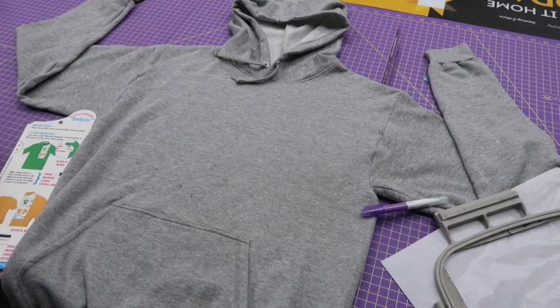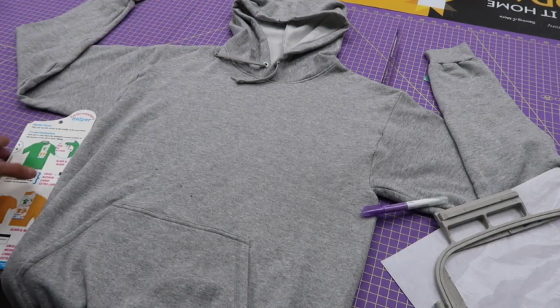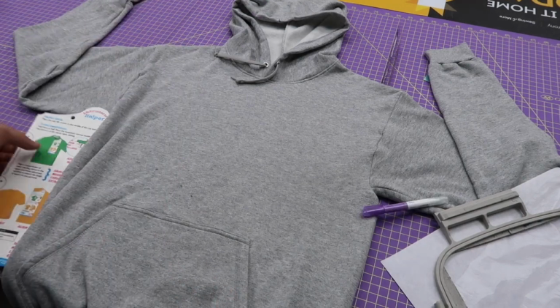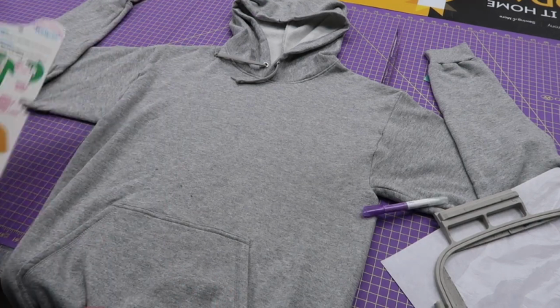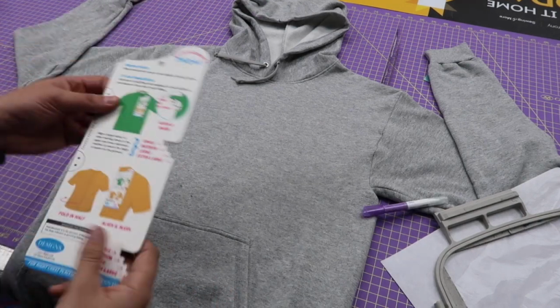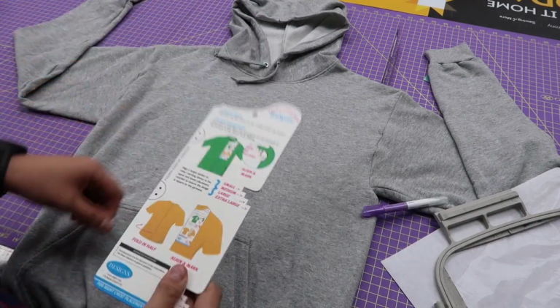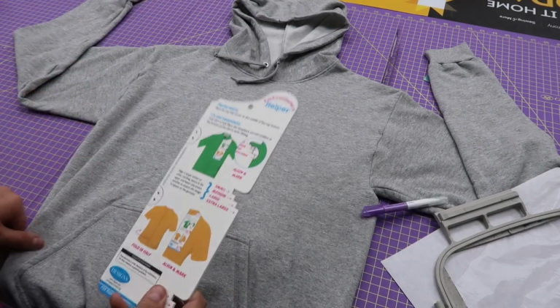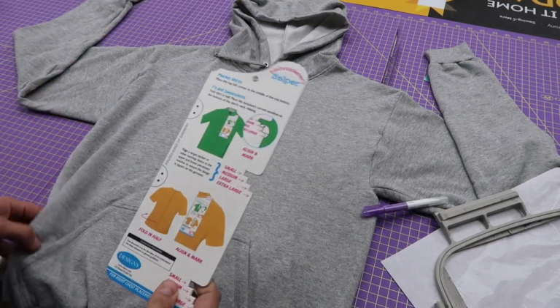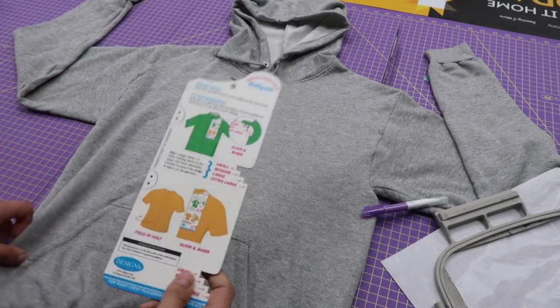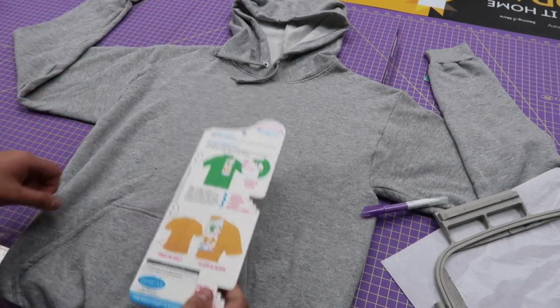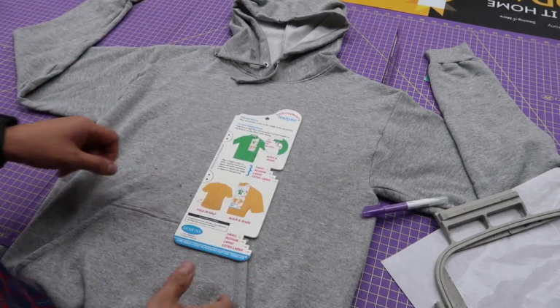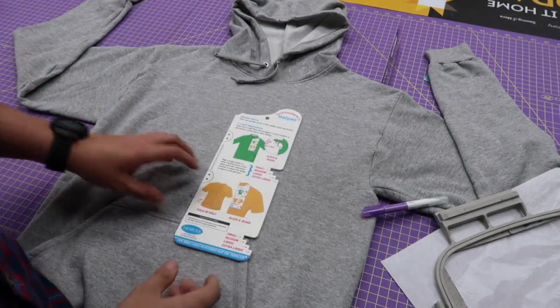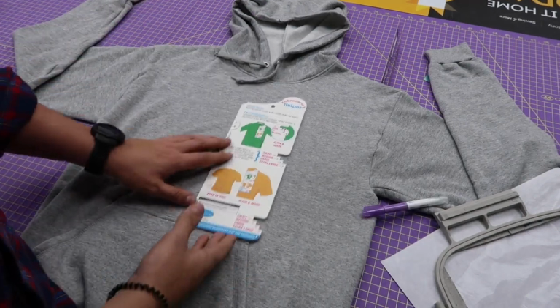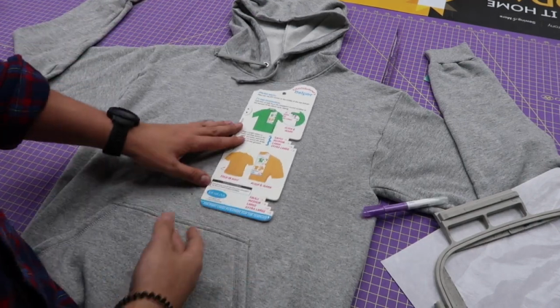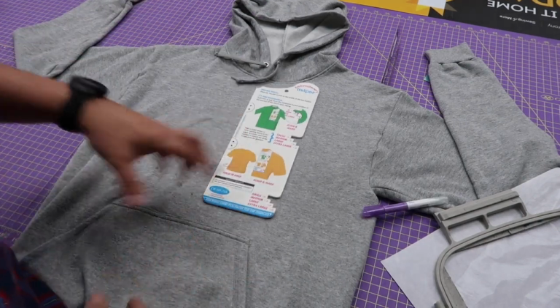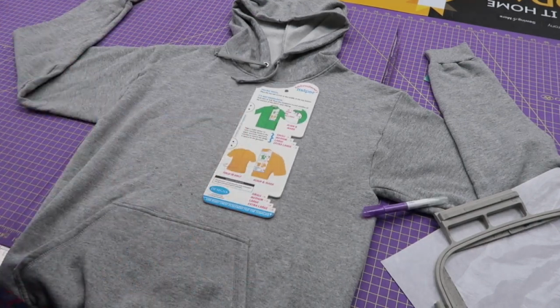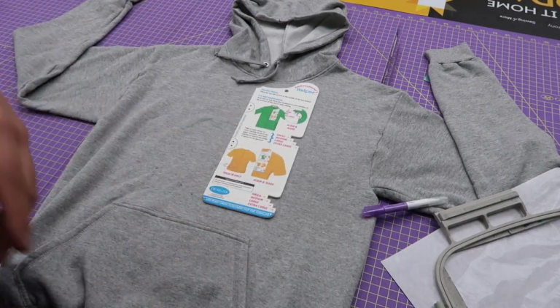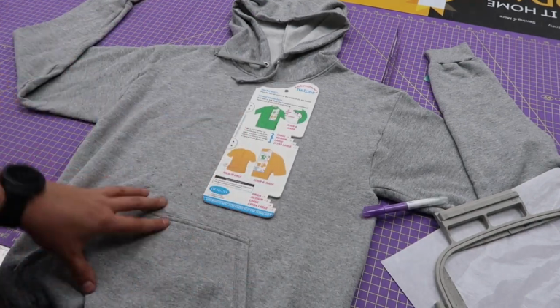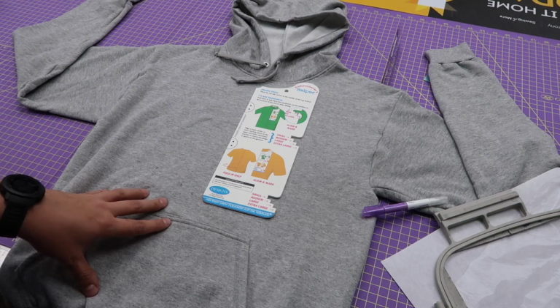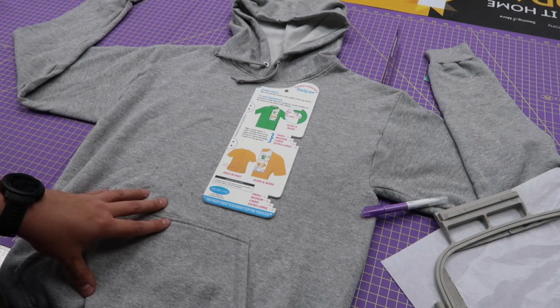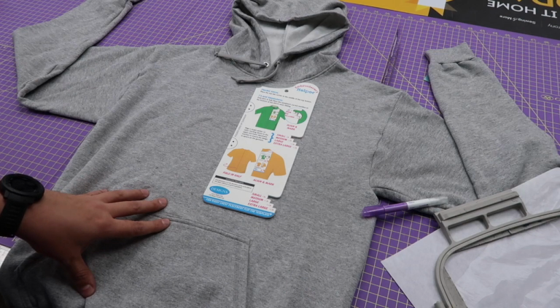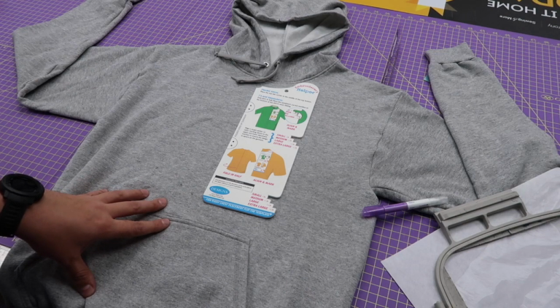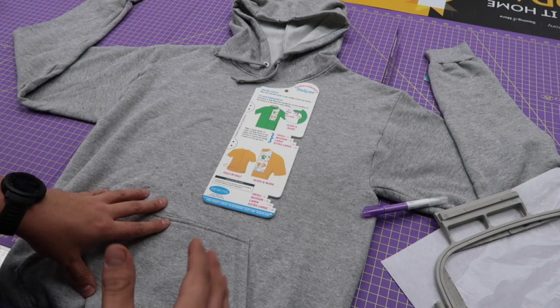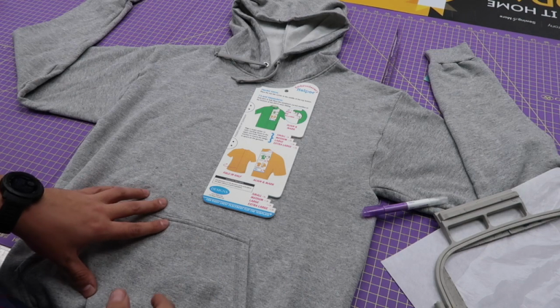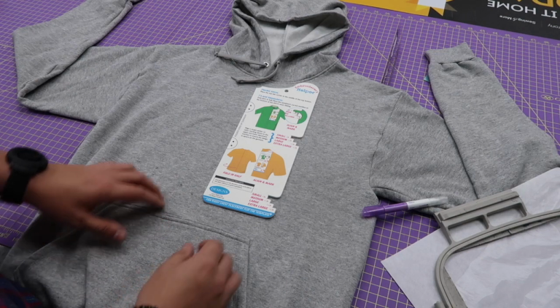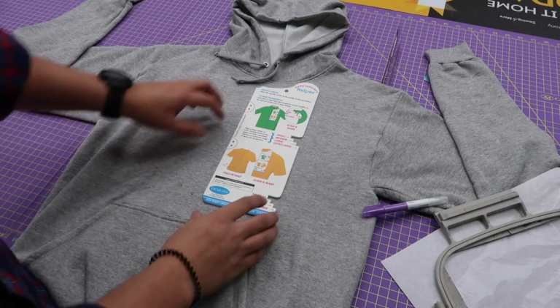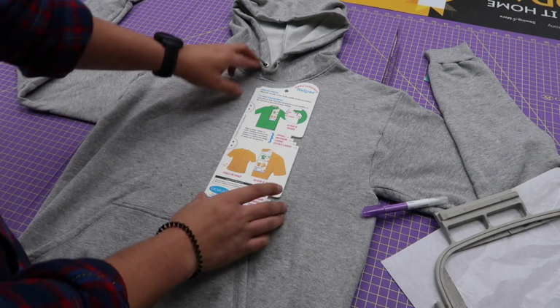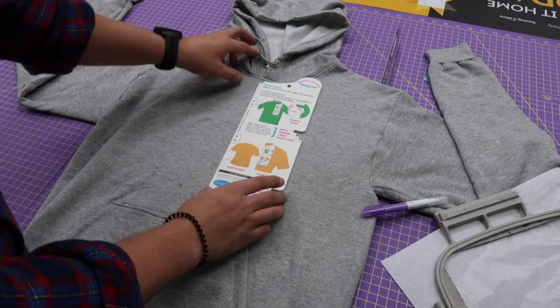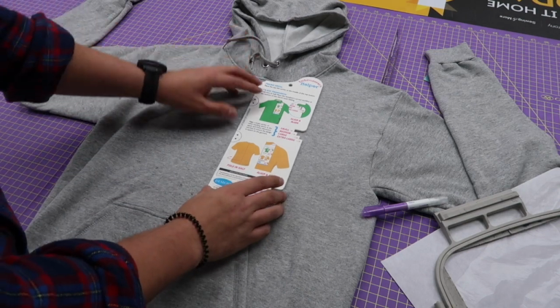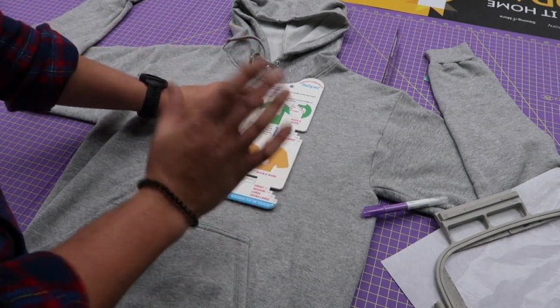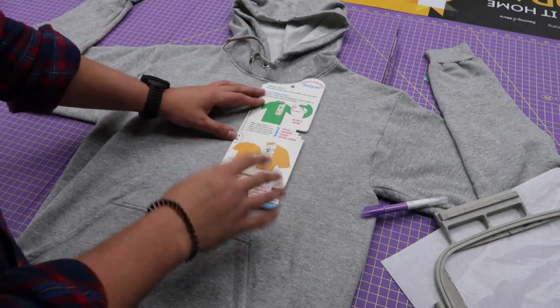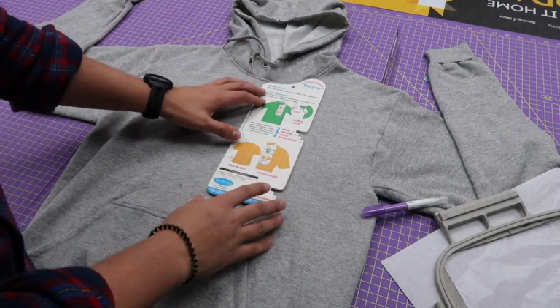First things first, we've got to mark it. However you want to do that — if you want to put it on, get in front of a mirror, do that. That is your first step.